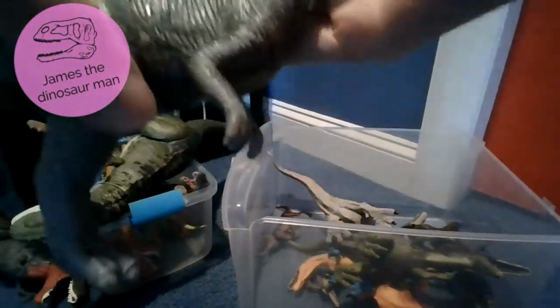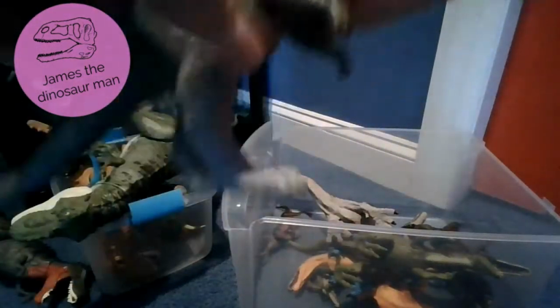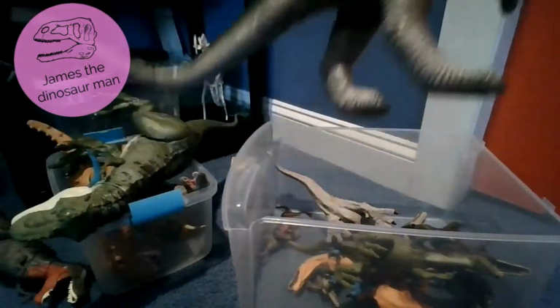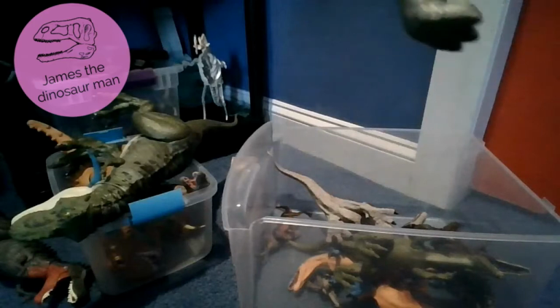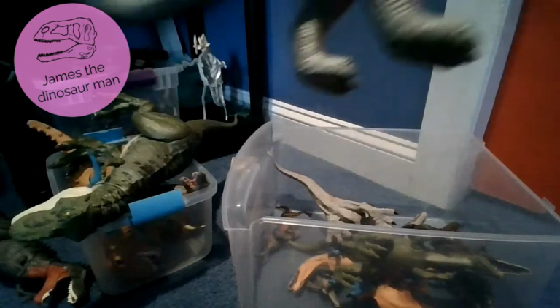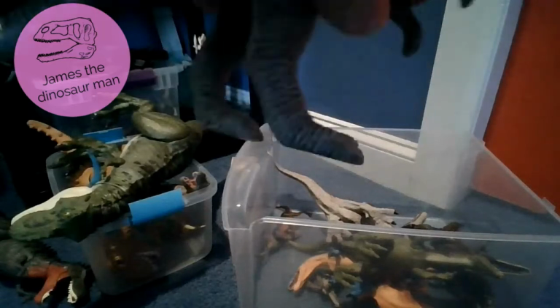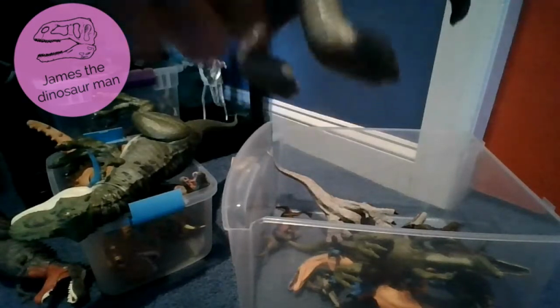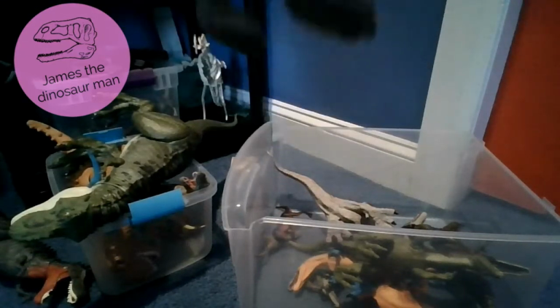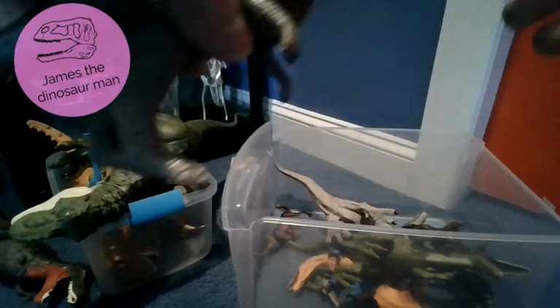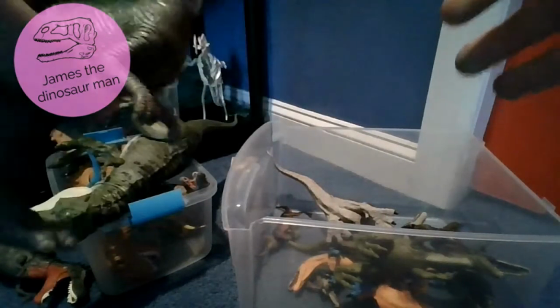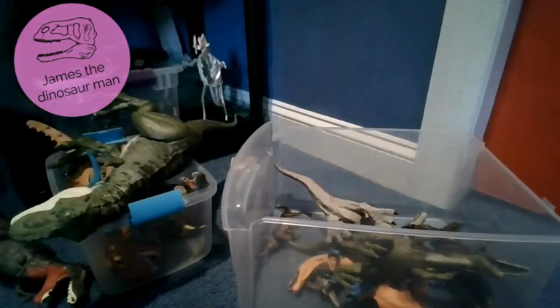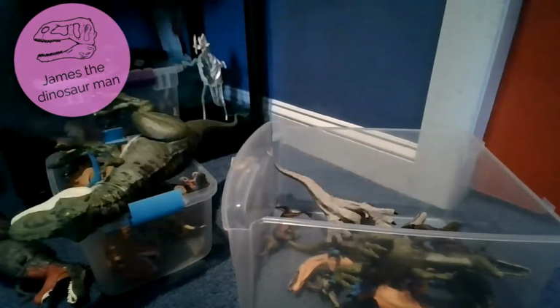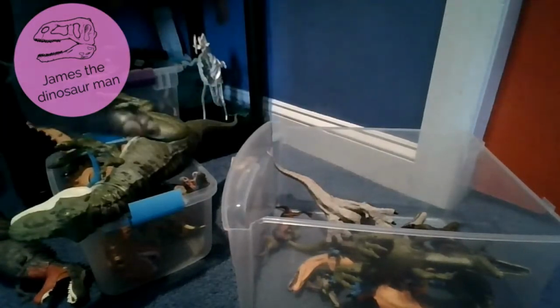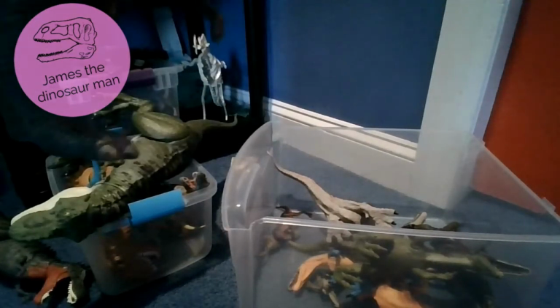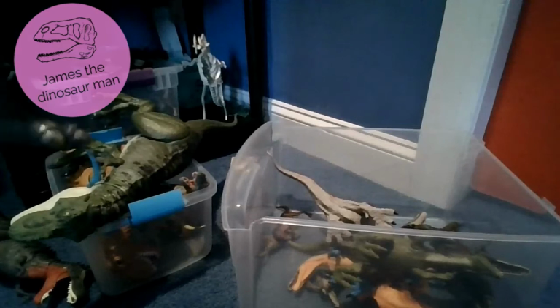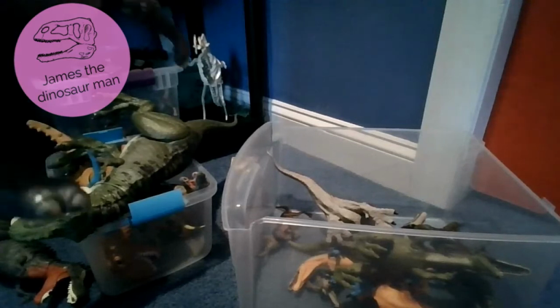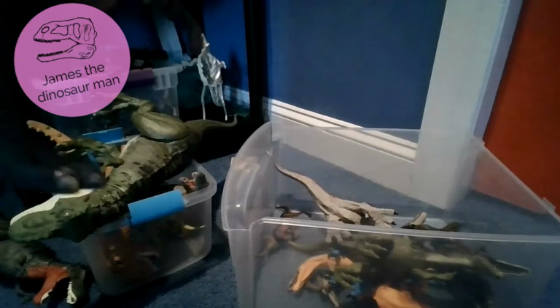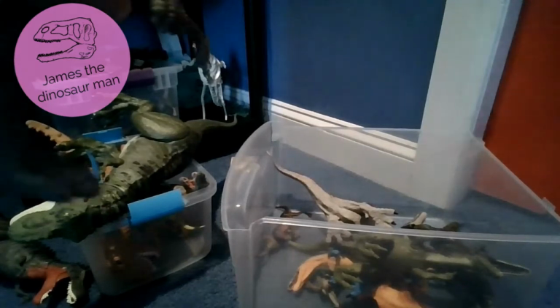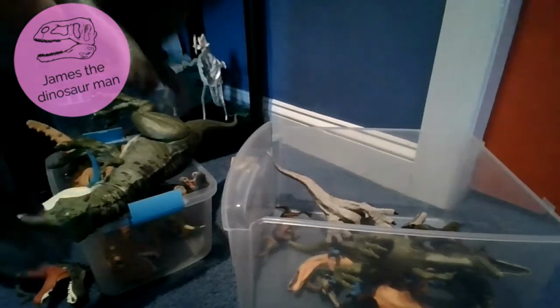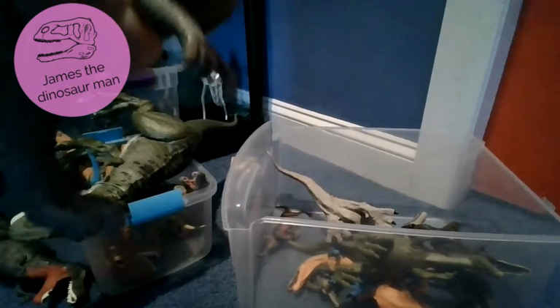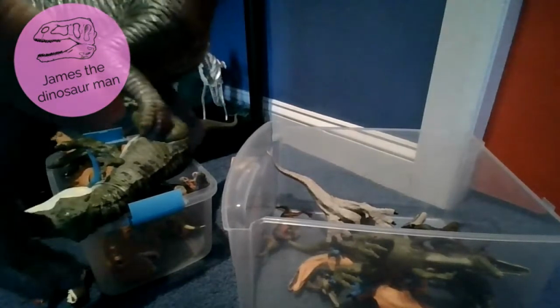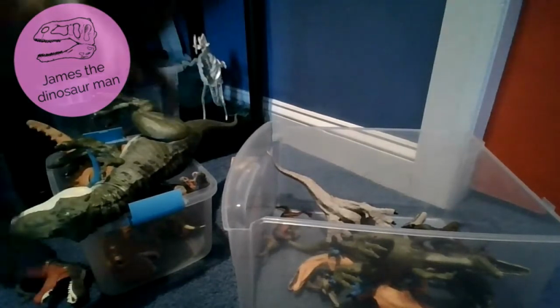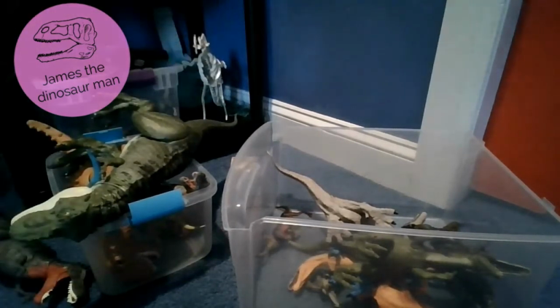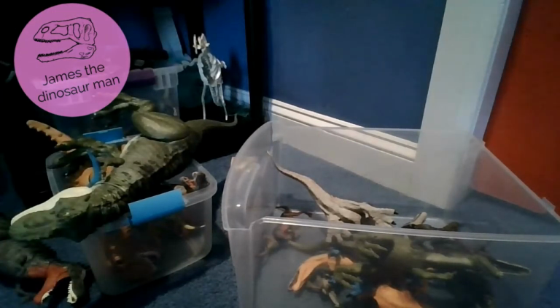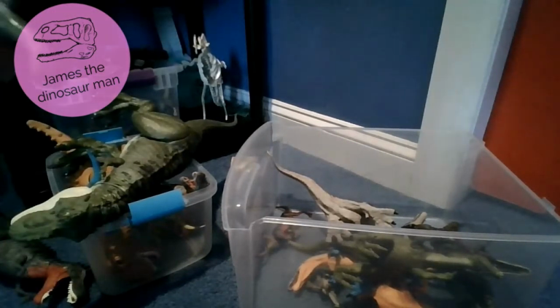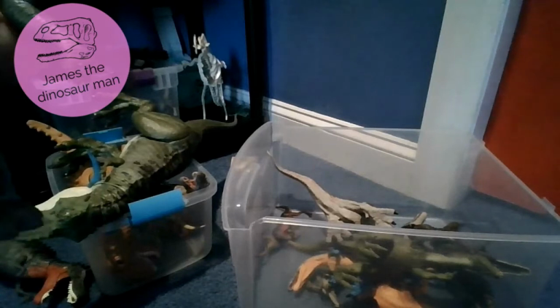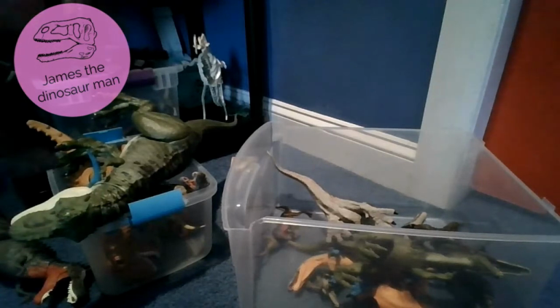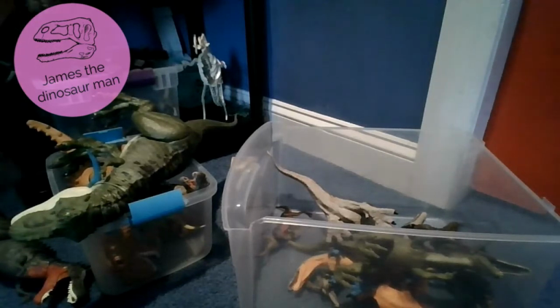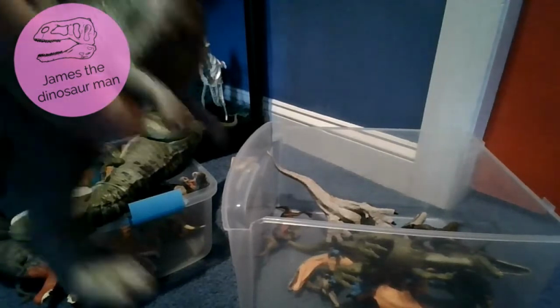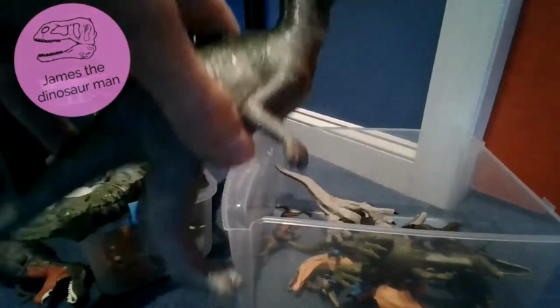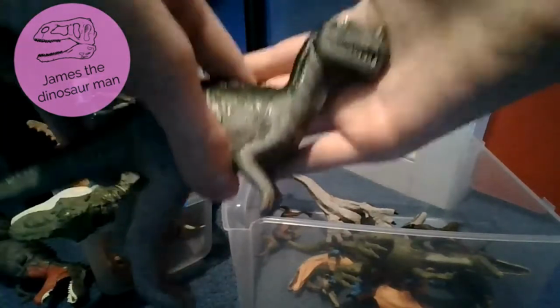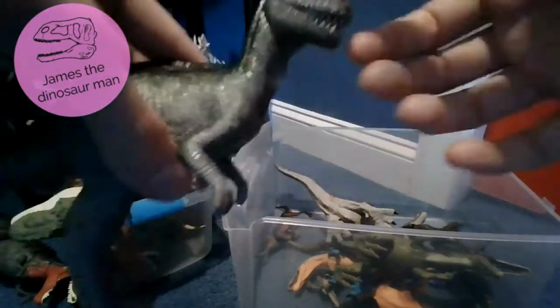Here is the Ceratosaurus that I think is in the Tyrannosaurus collection - very hard to say. Ceratosaurus have the horns.